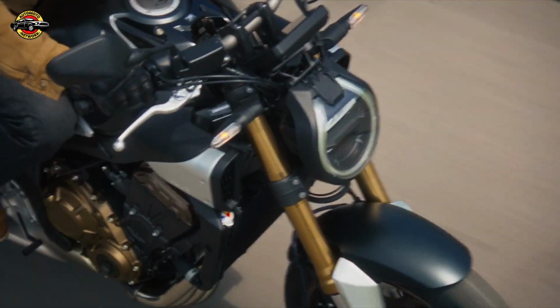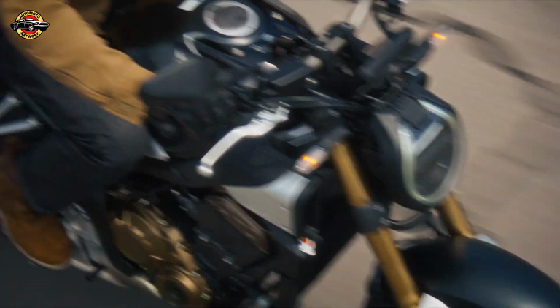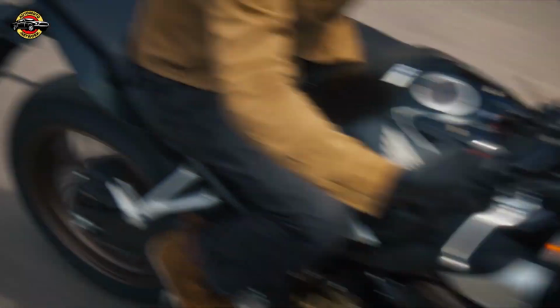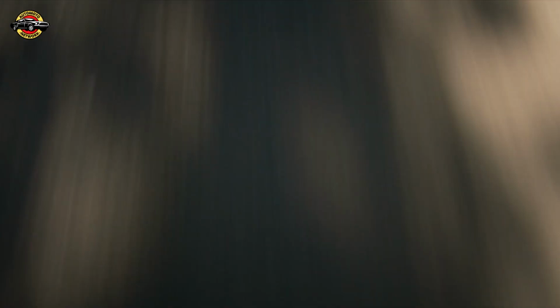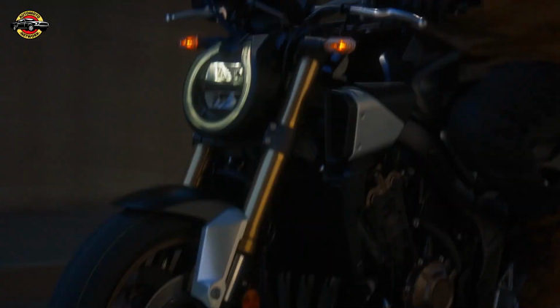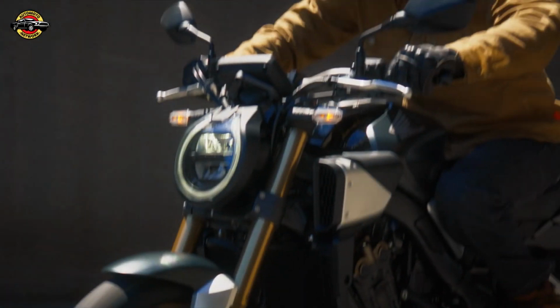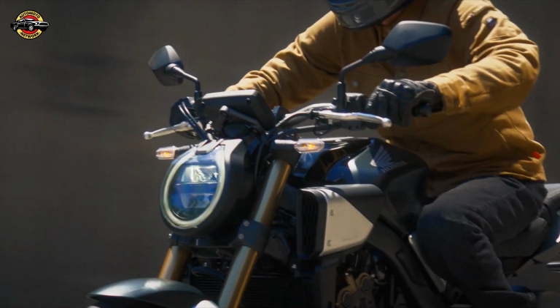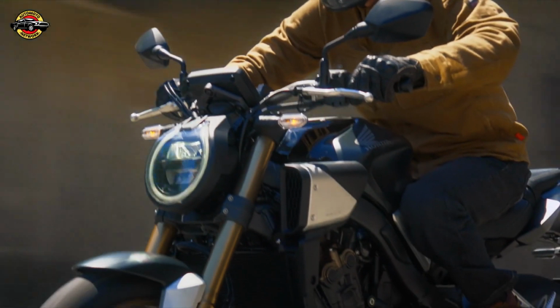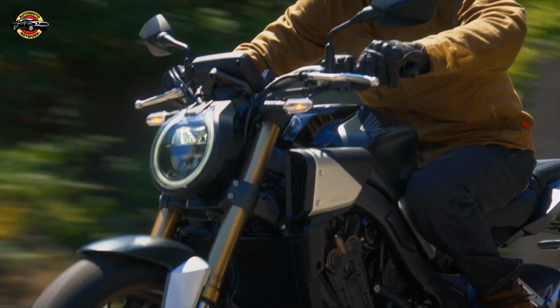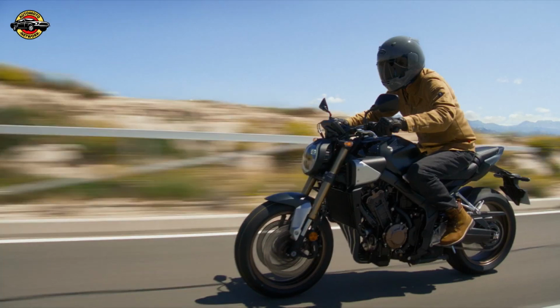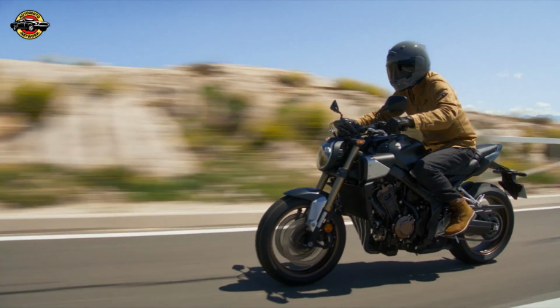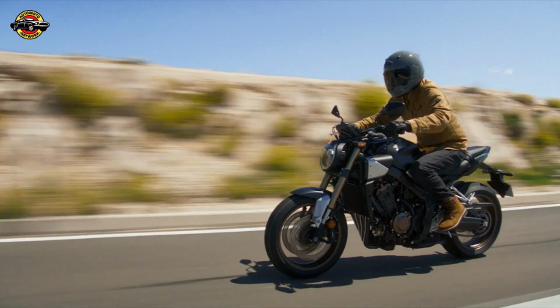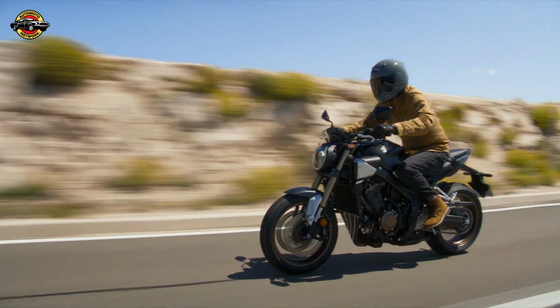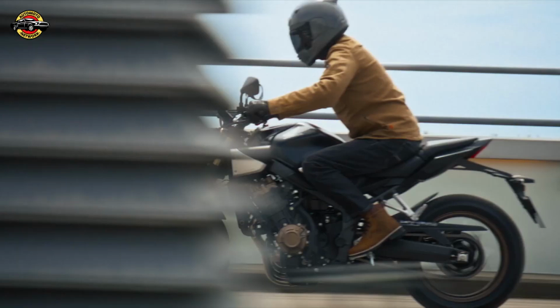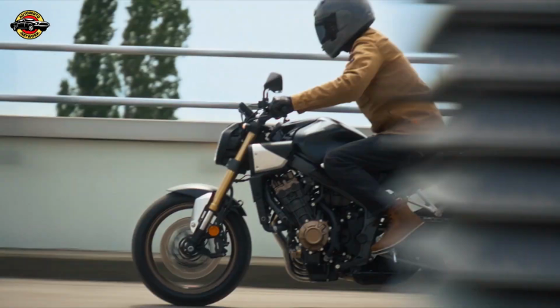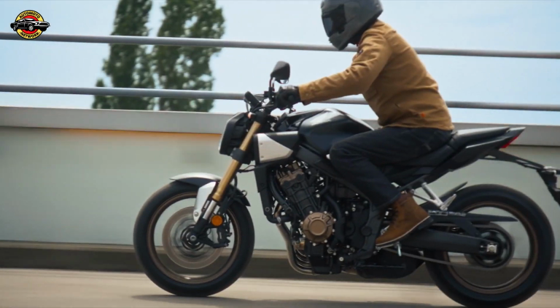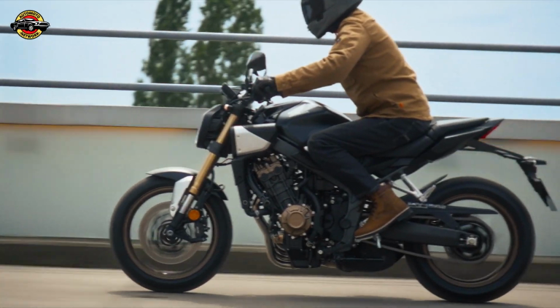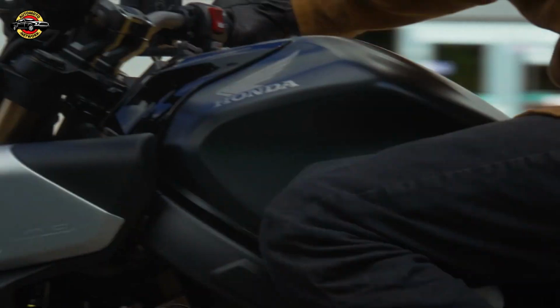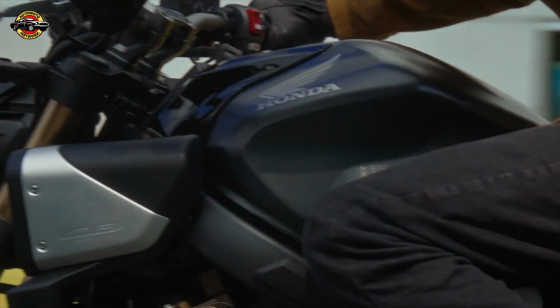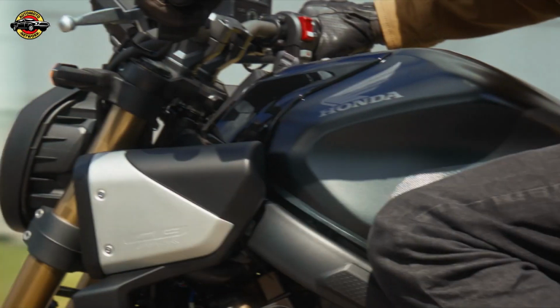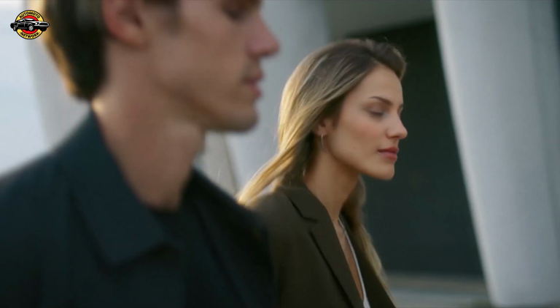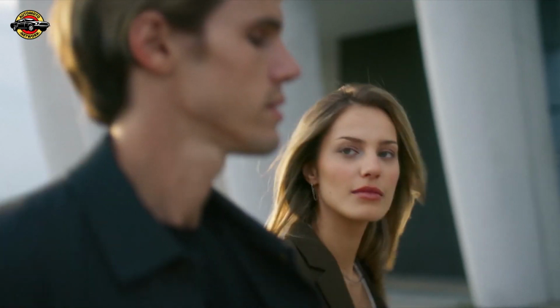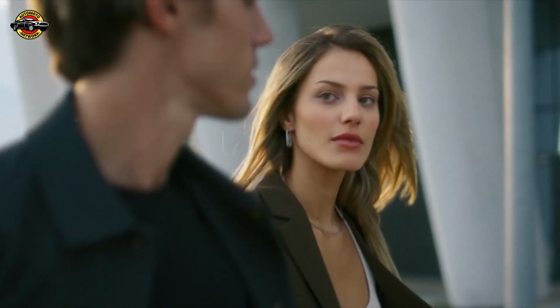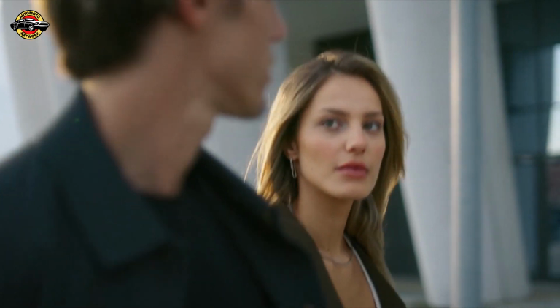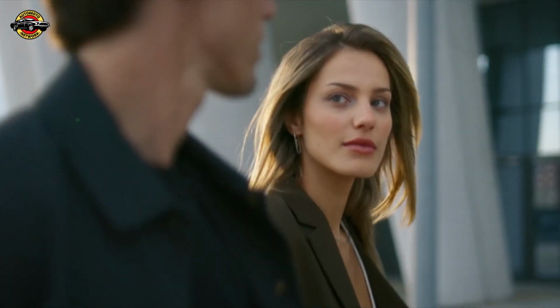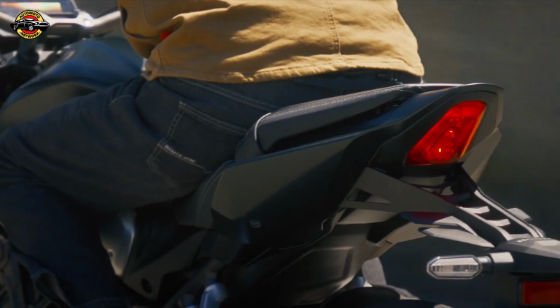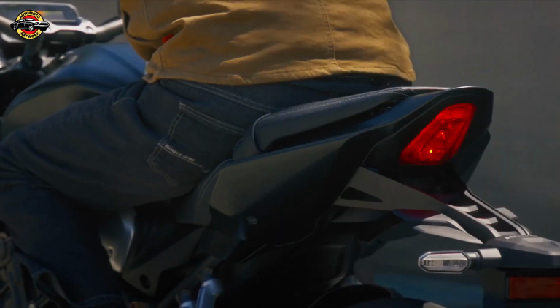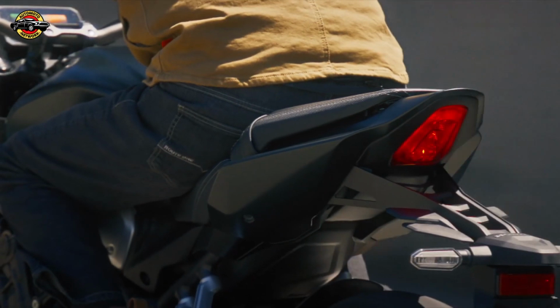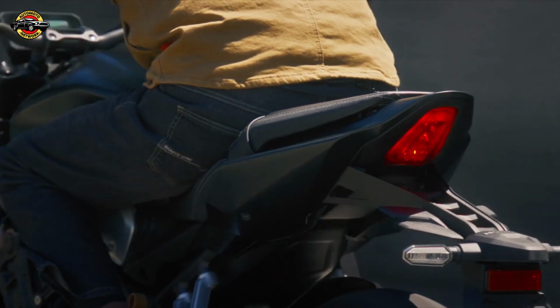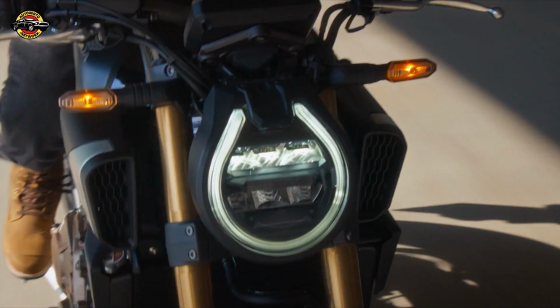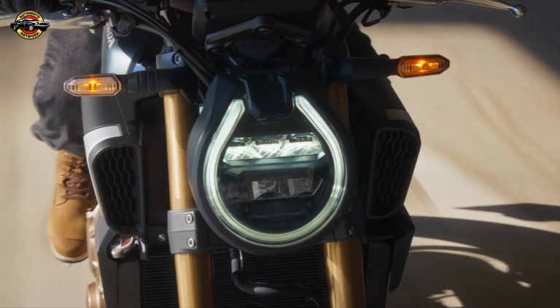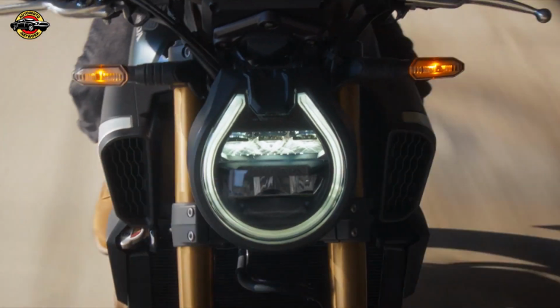Get ready to experience the future of motorcycling with Honda's e-clutch. Embrace the ultimate blend of performance, convenience, and personalization.